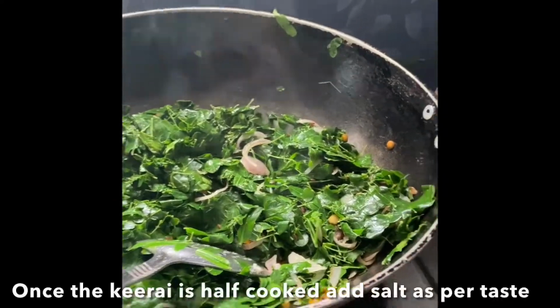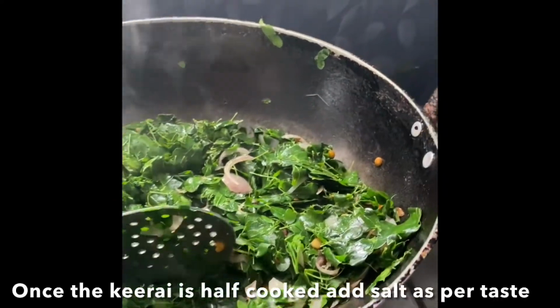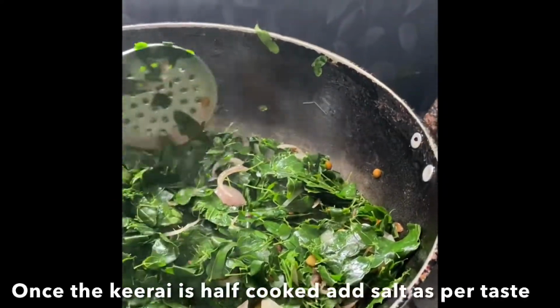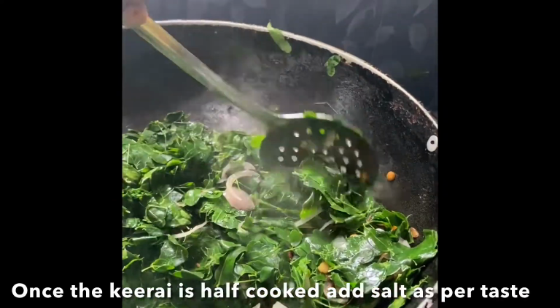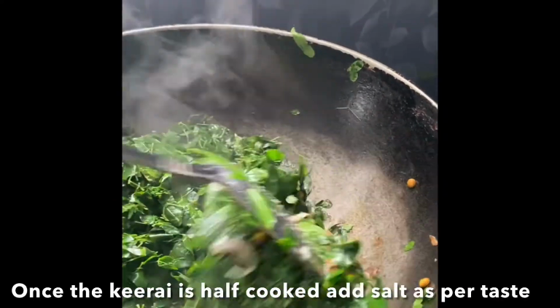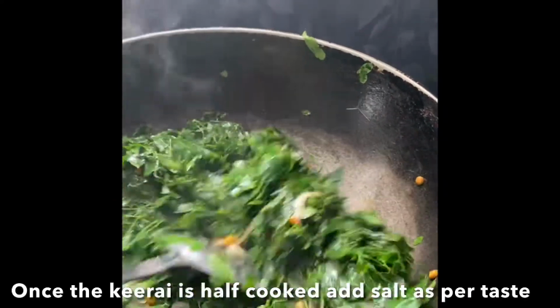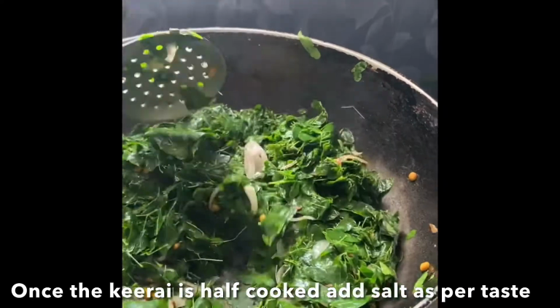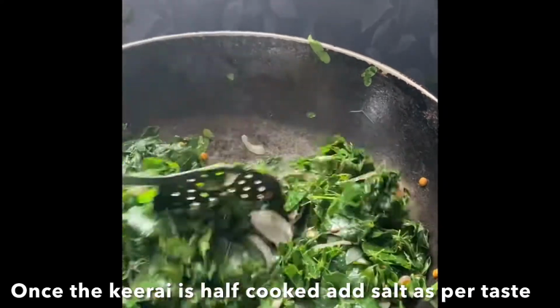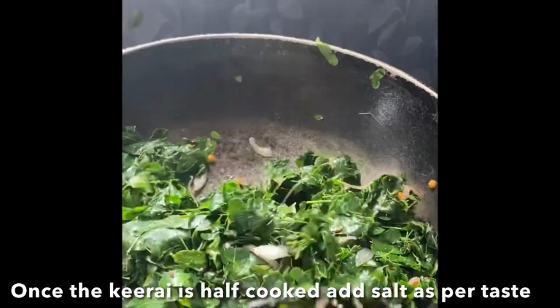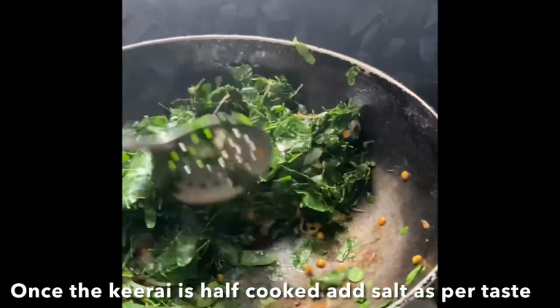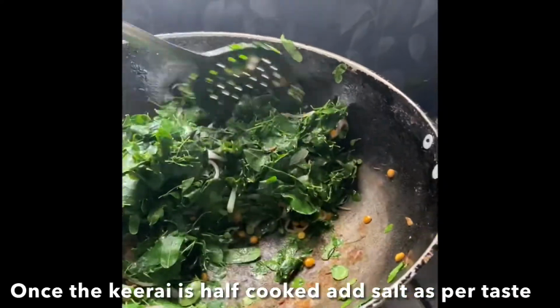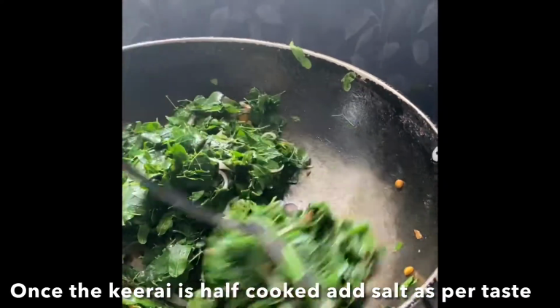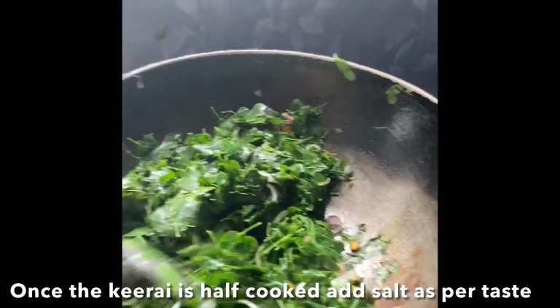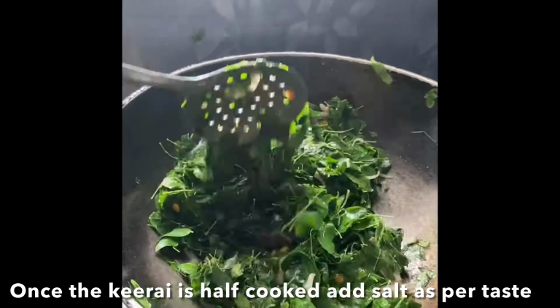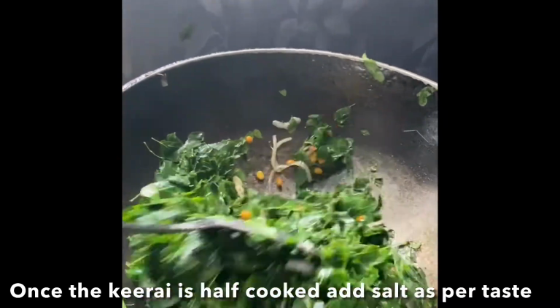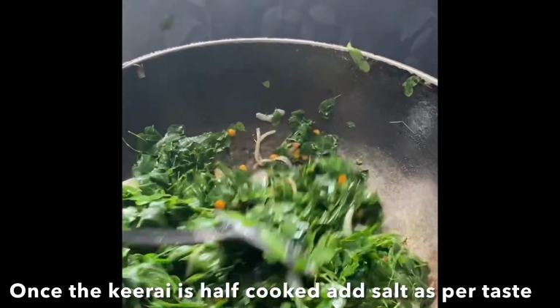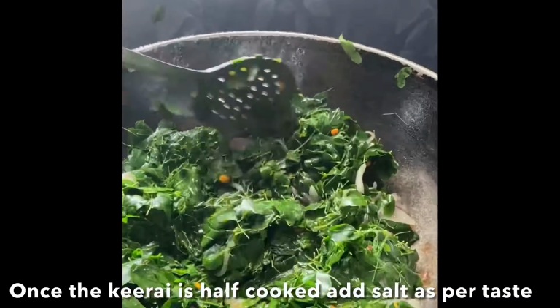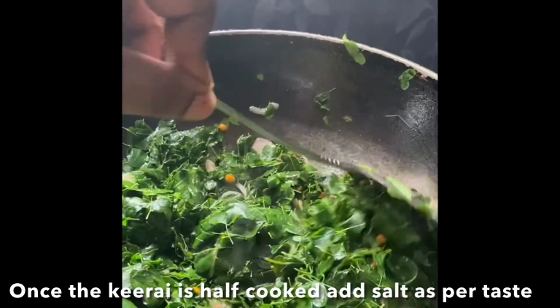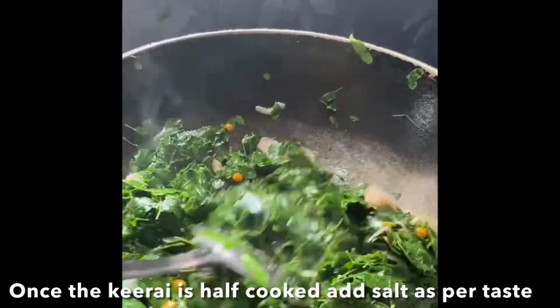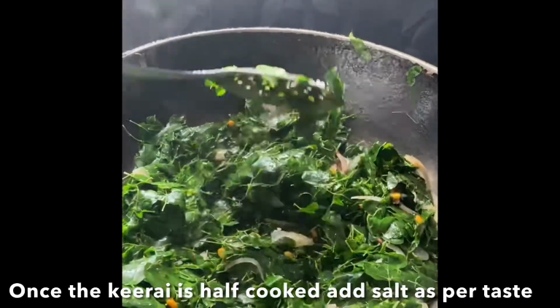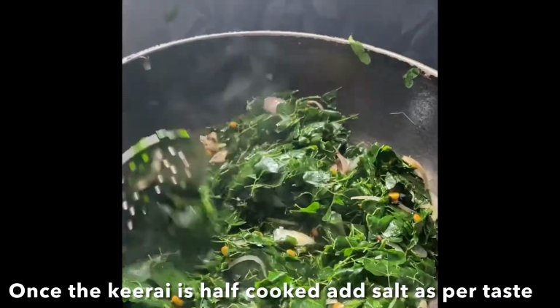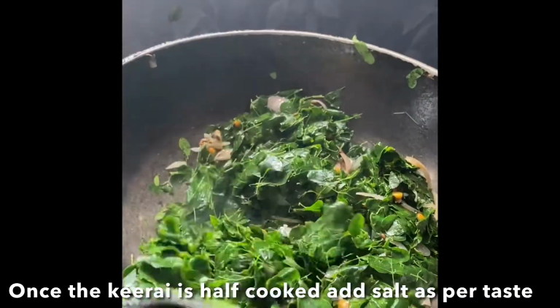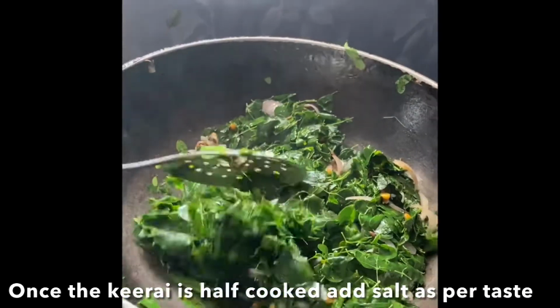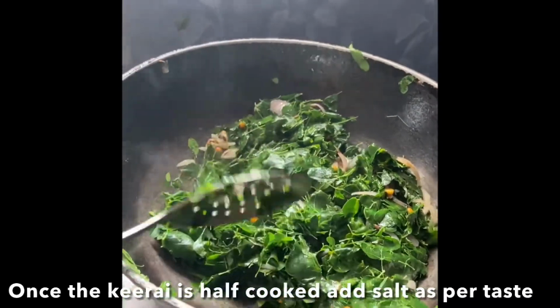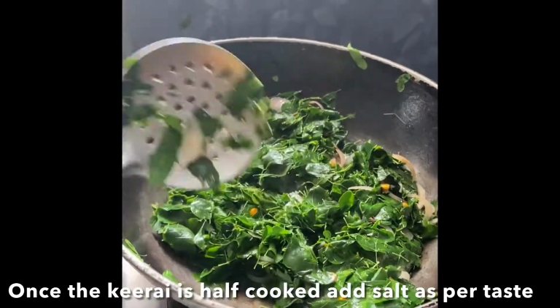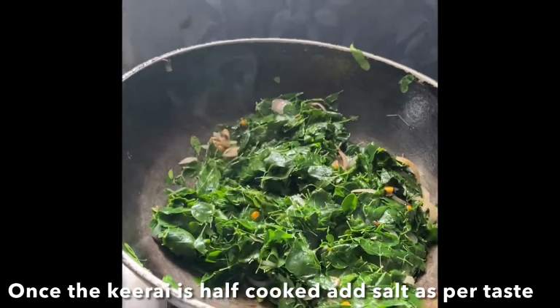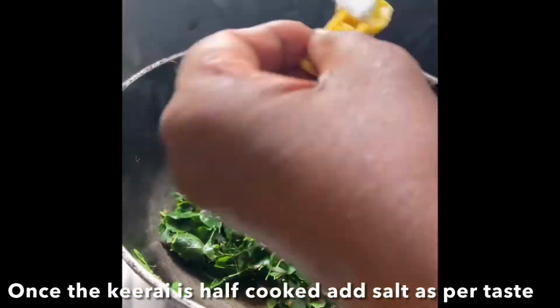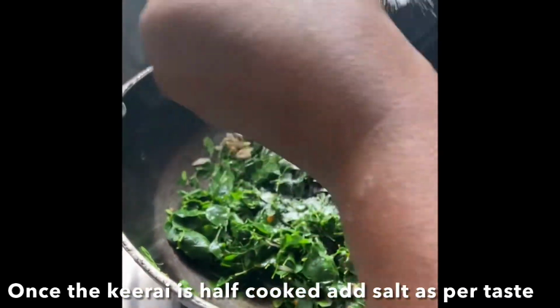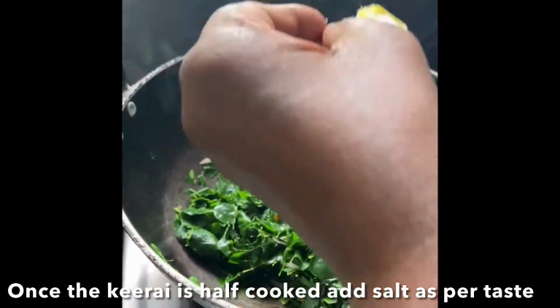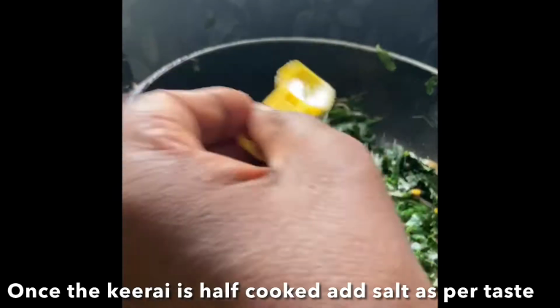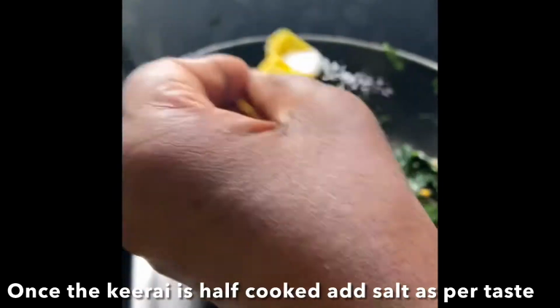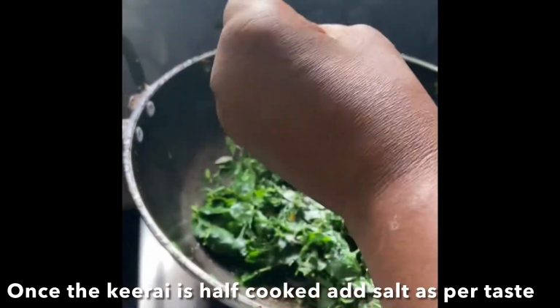Cook for 1-2 minutes. Use a tray for about 5 minutes. With a tray, allow it 3 minutes. We will start with the same tip.